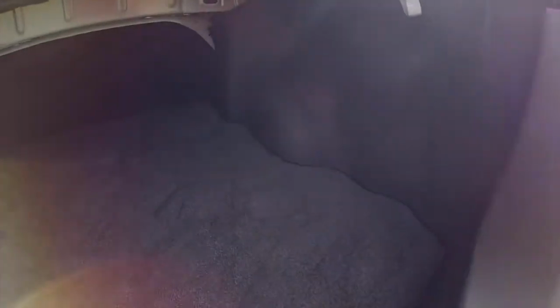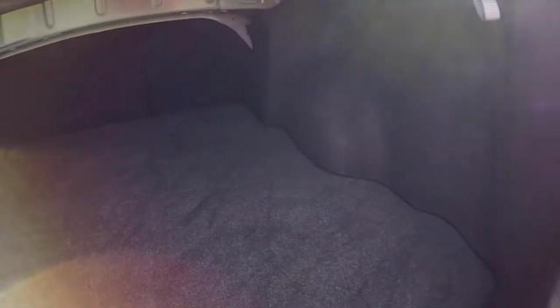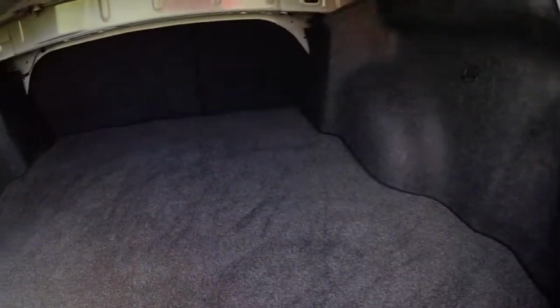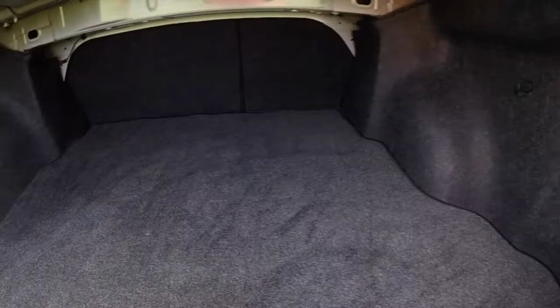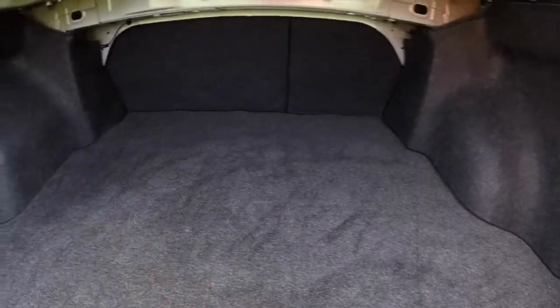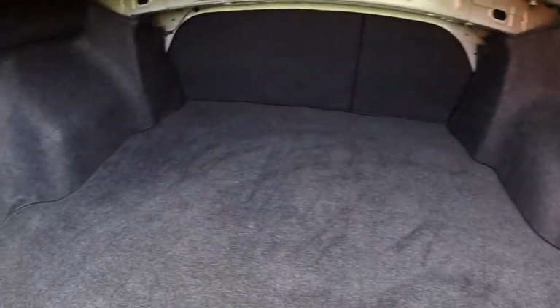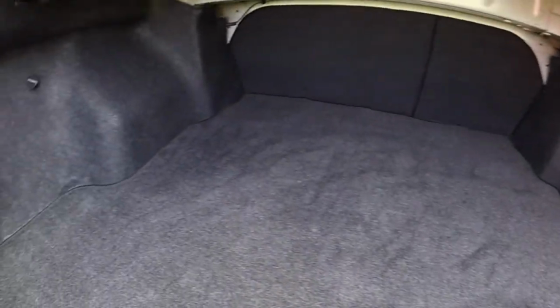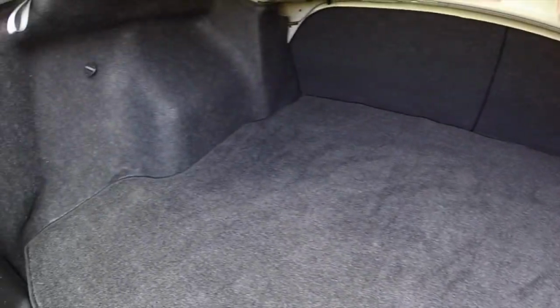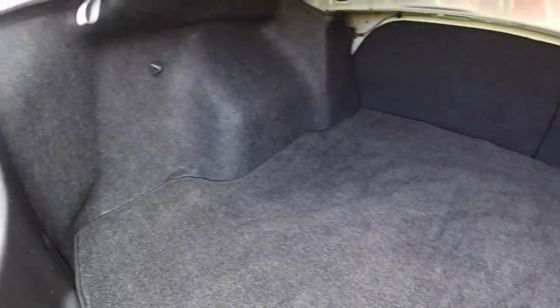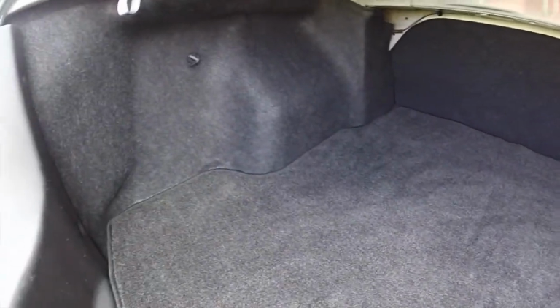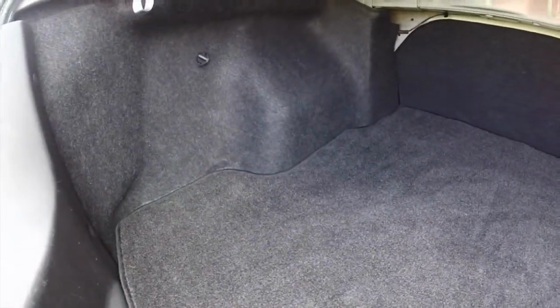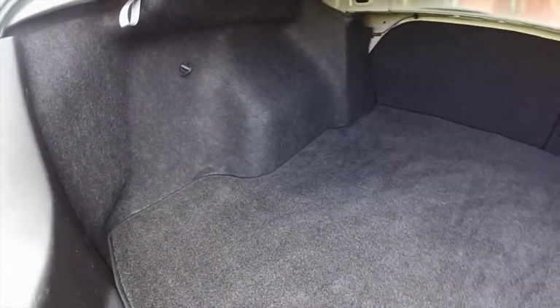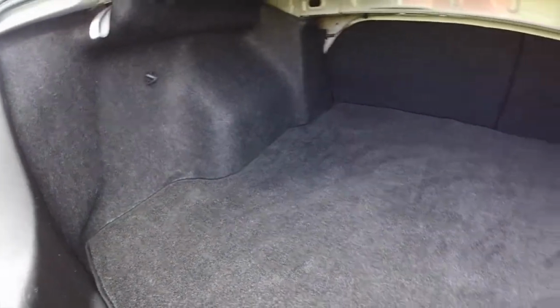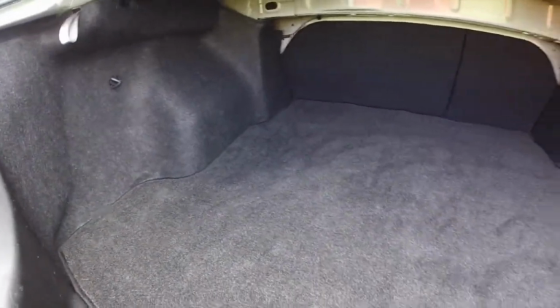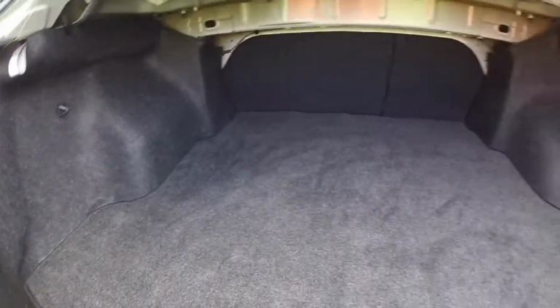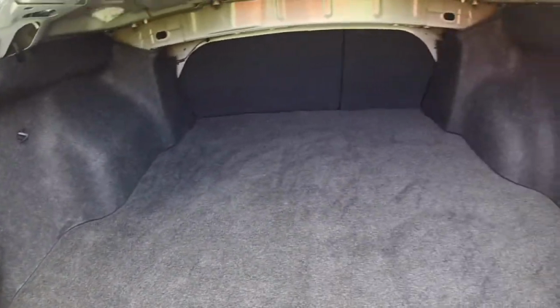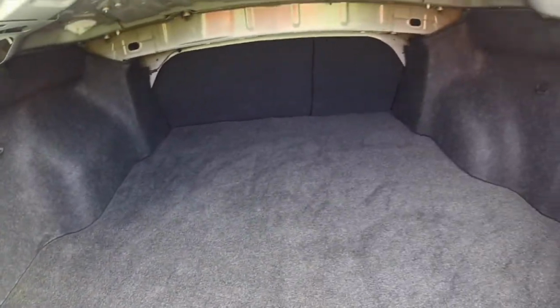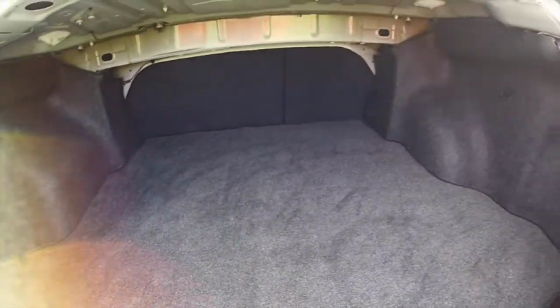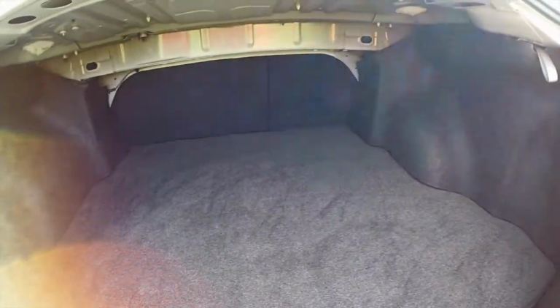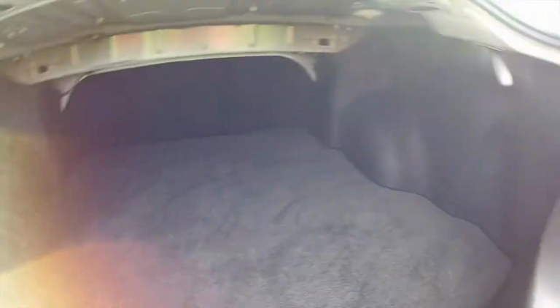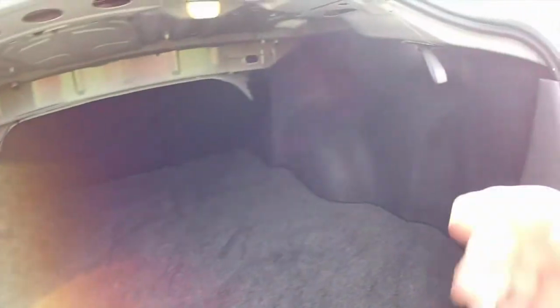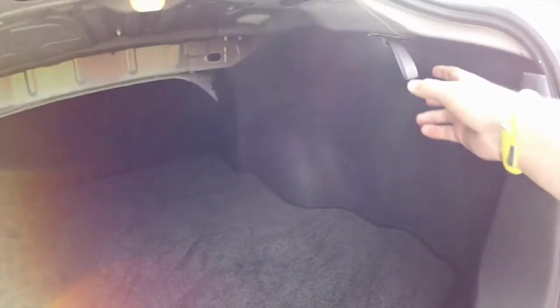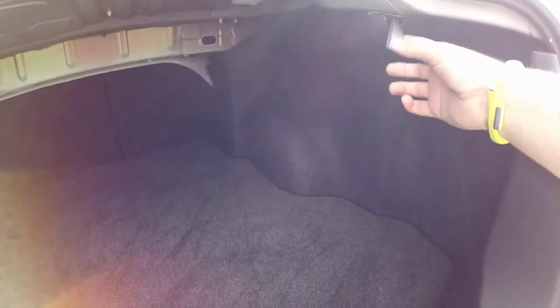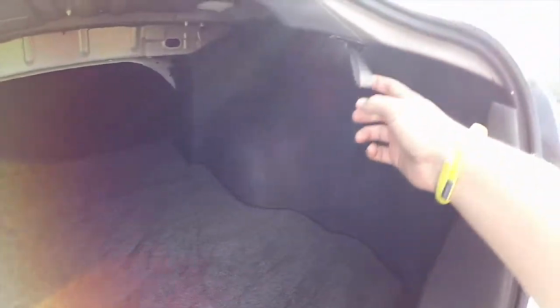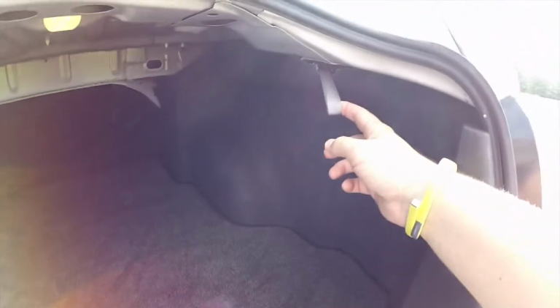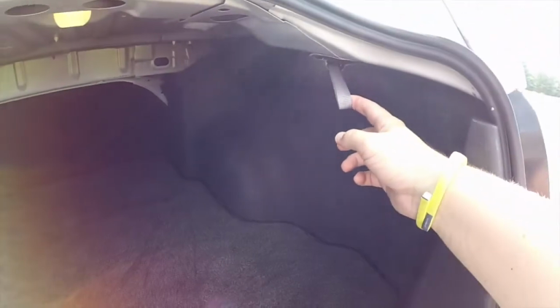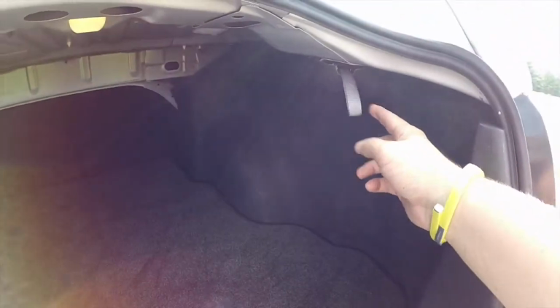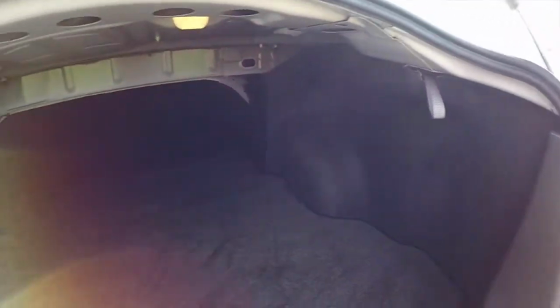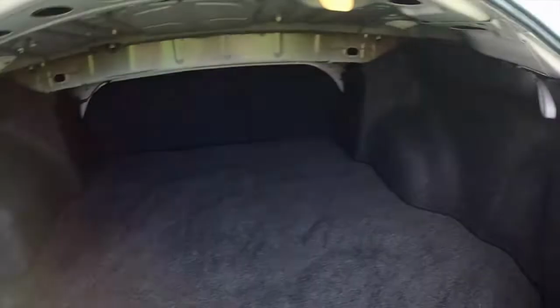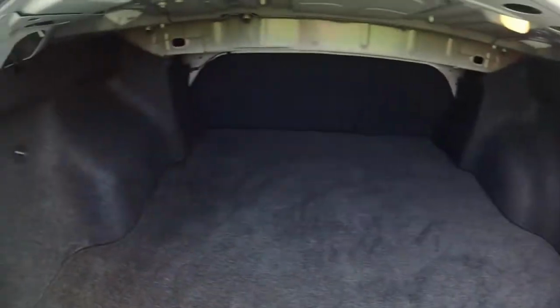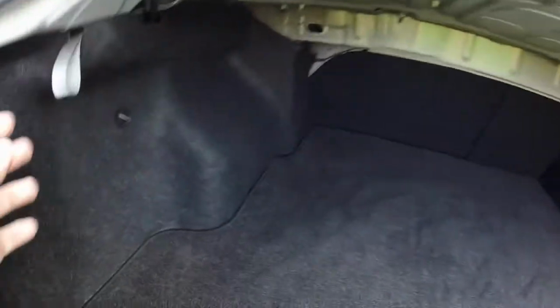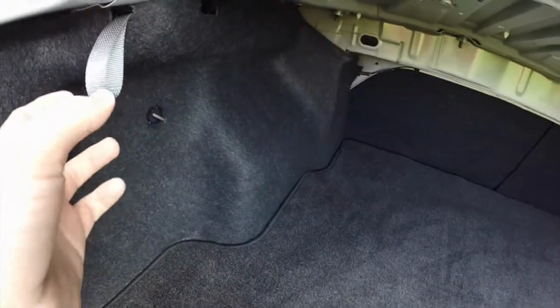Let's take a look at the very spacious trunk. This vehicle also has 60/40 split back folding seats. The straps are here on either side of the trim panel in the trunk.